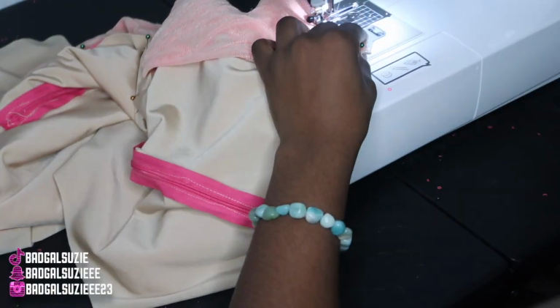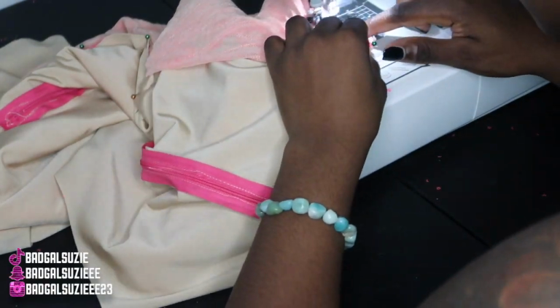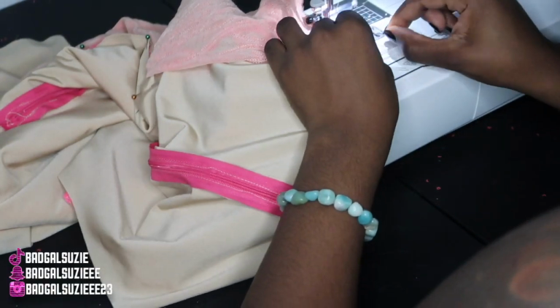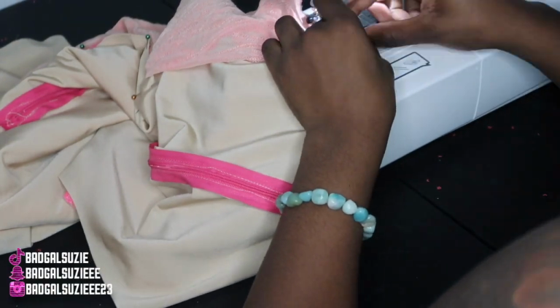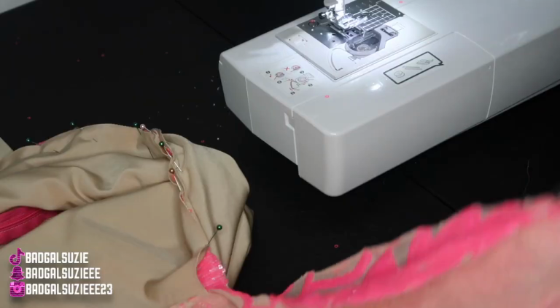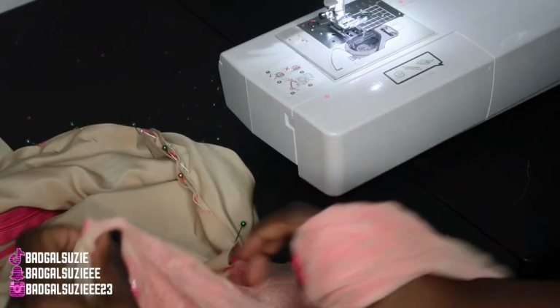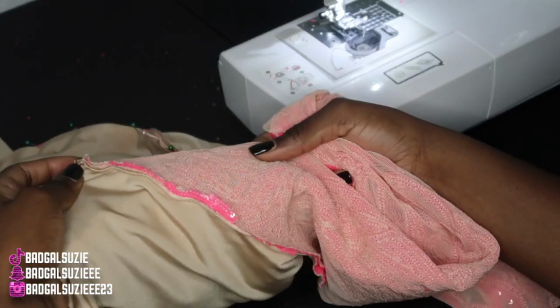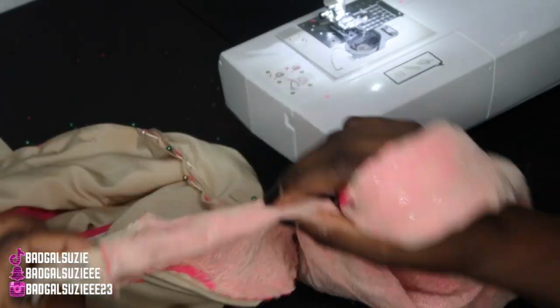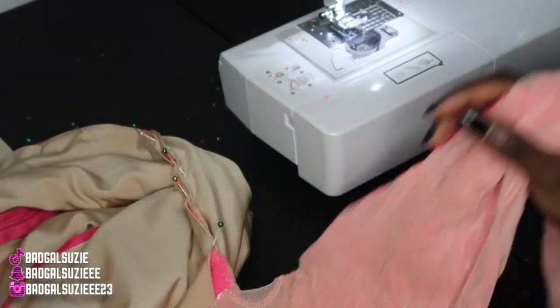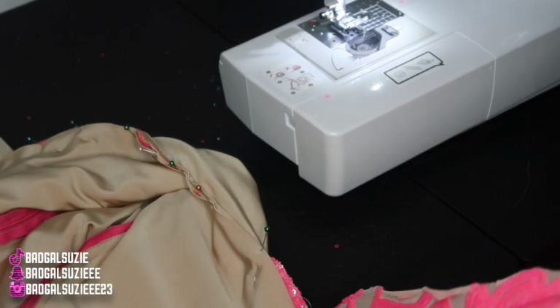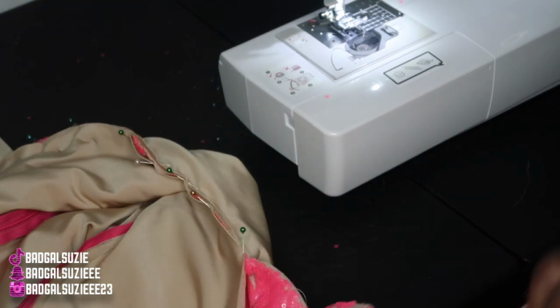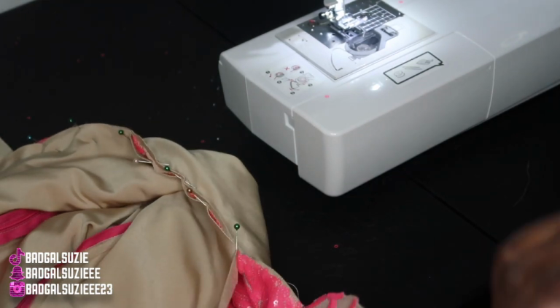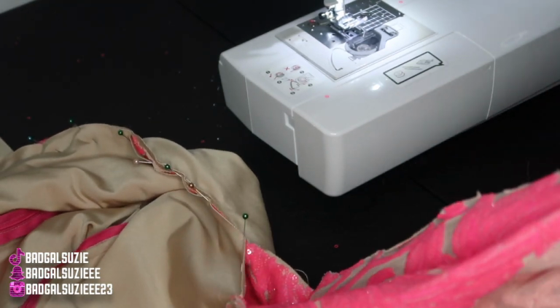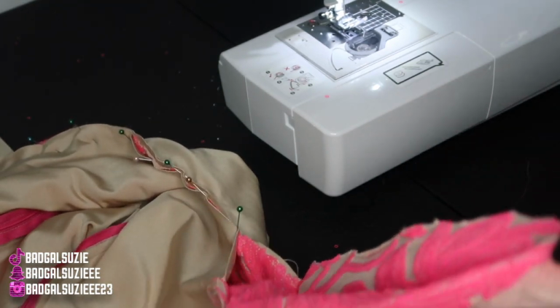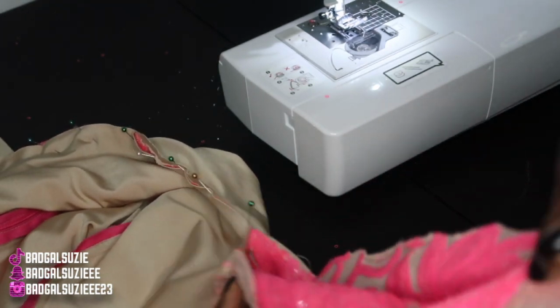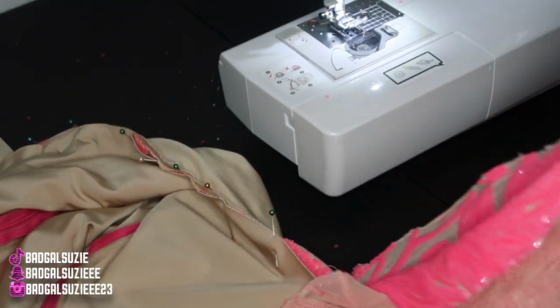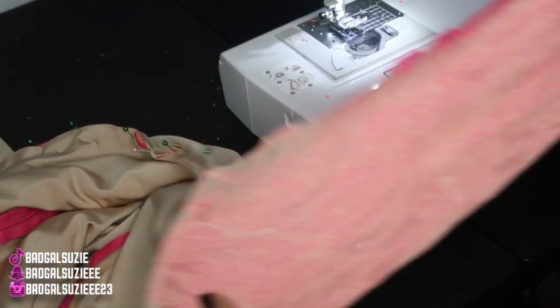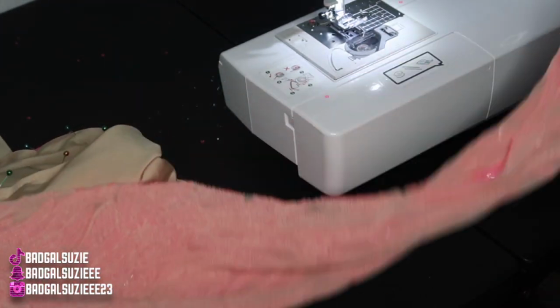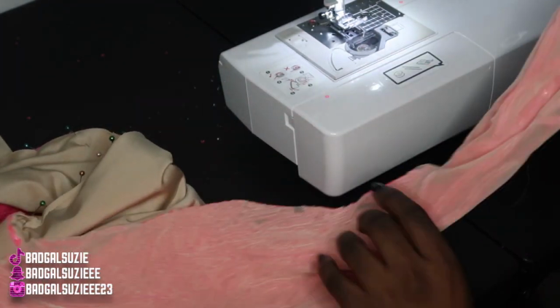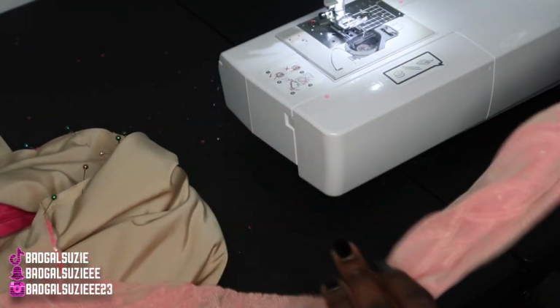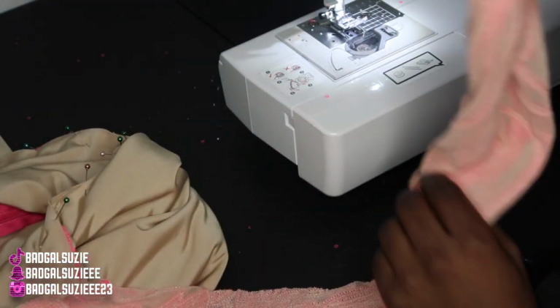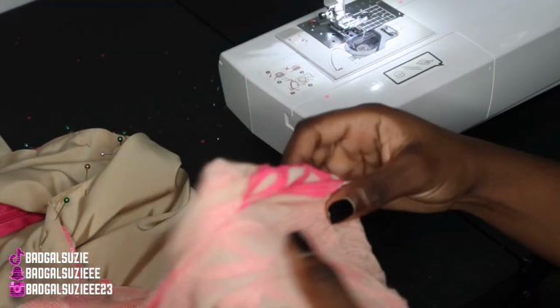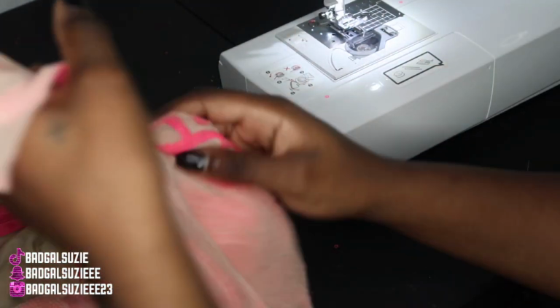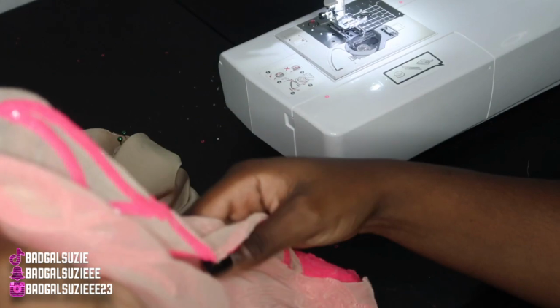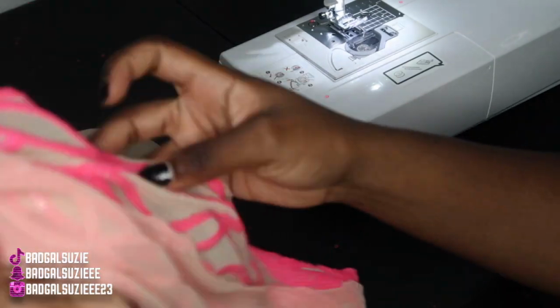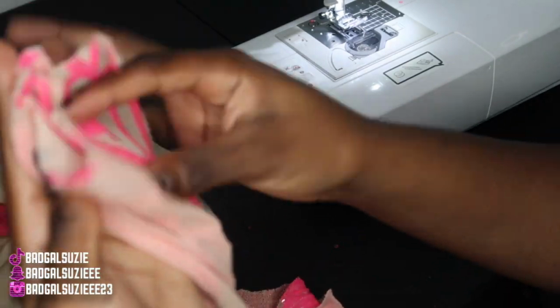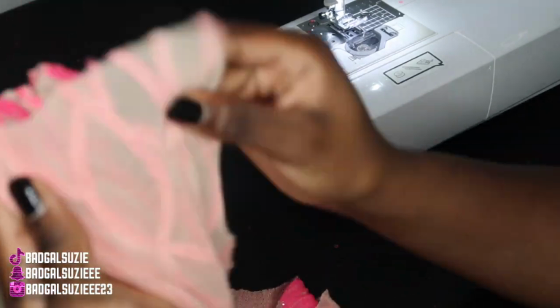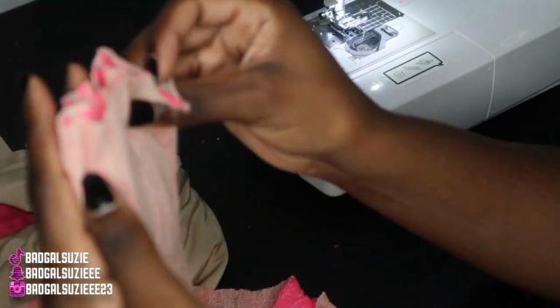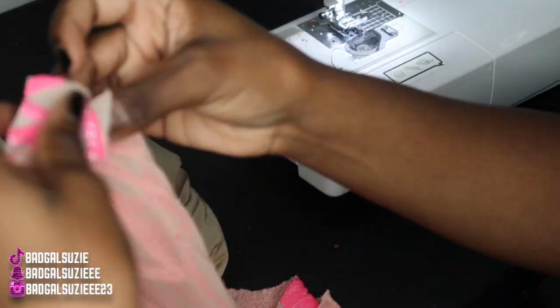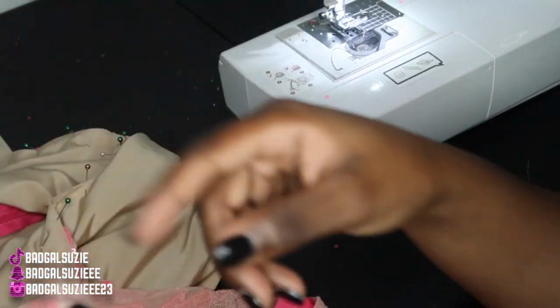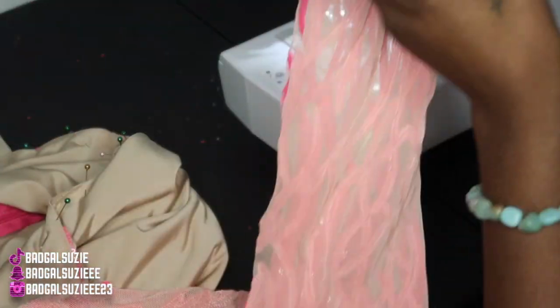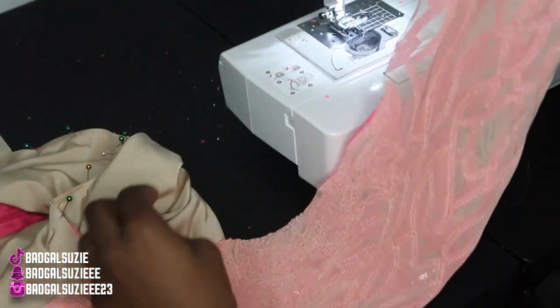Now we got that all out of the way — this is what it should look like. We're gonna go ahead and take the sleeve and sew straight down that, and also sew the rest of the dress.